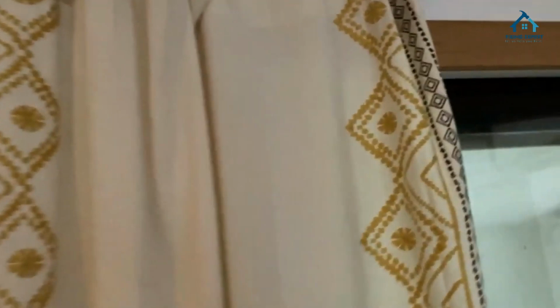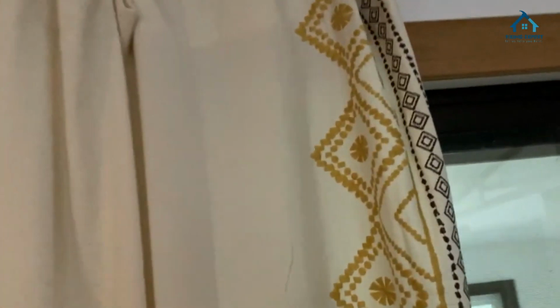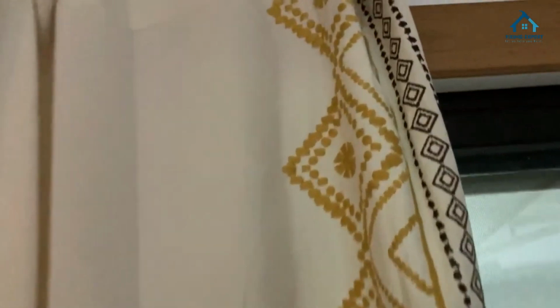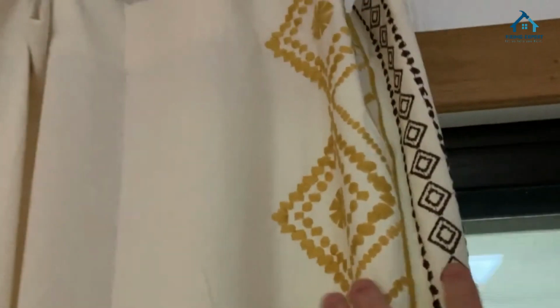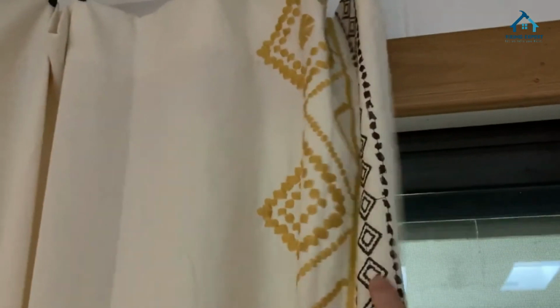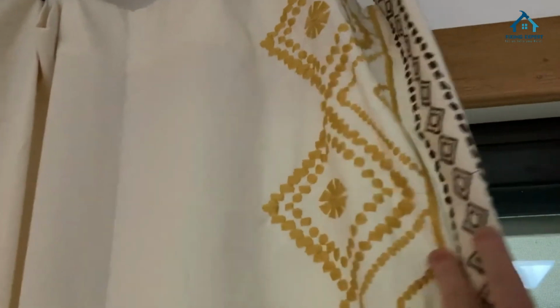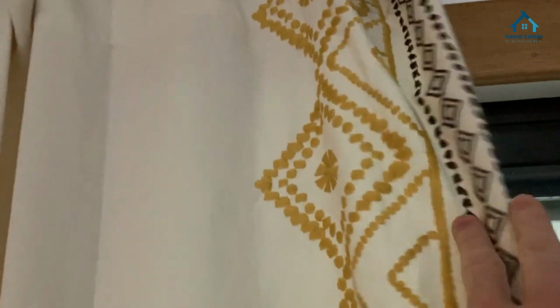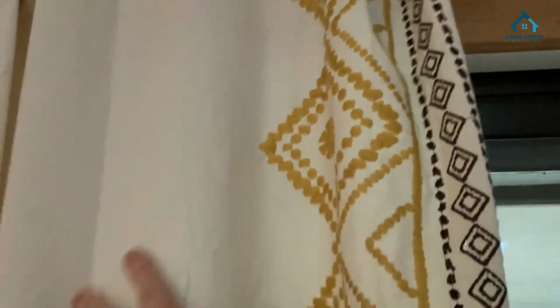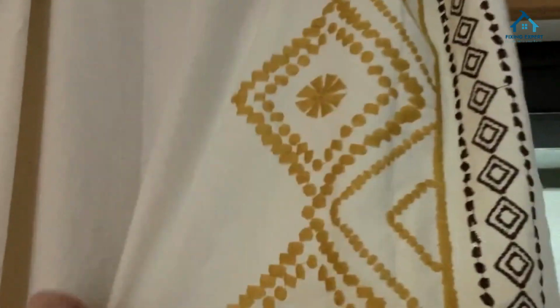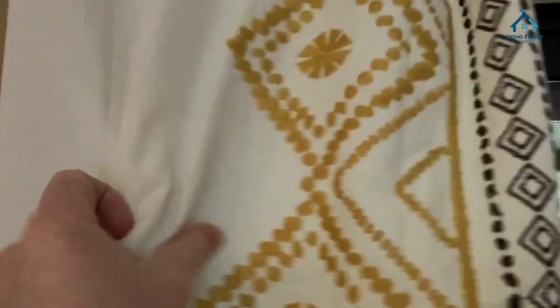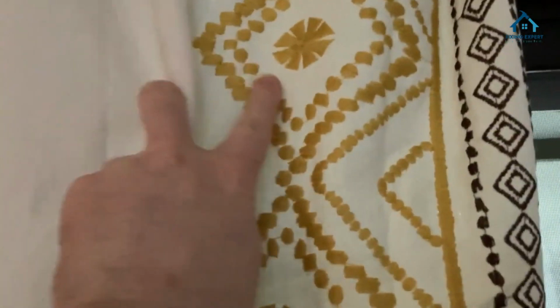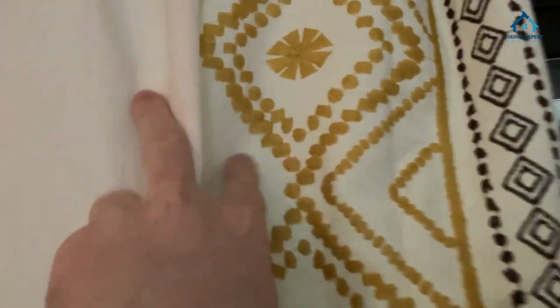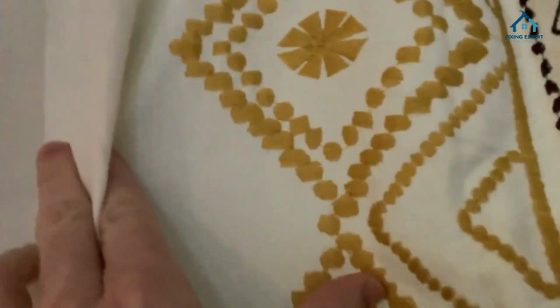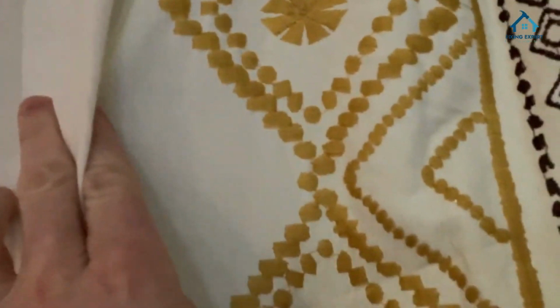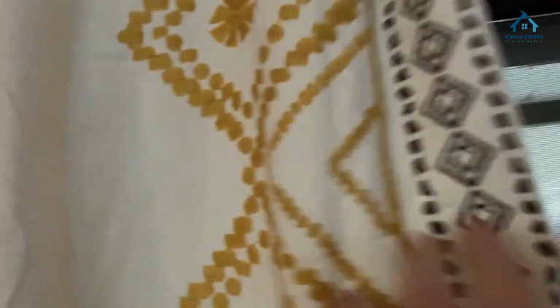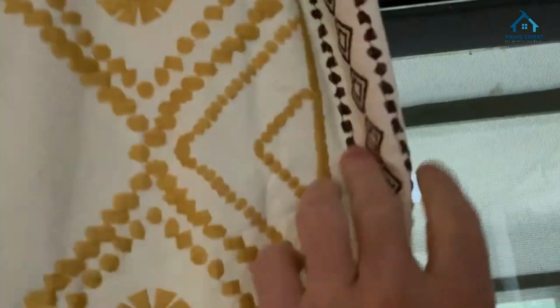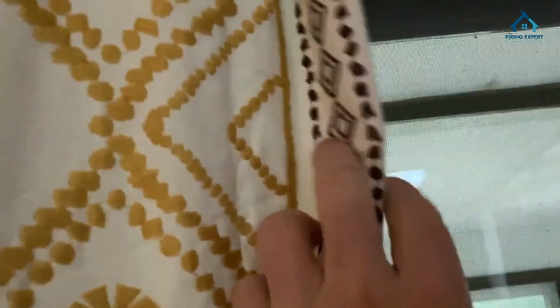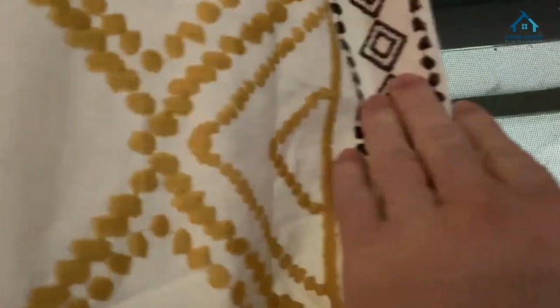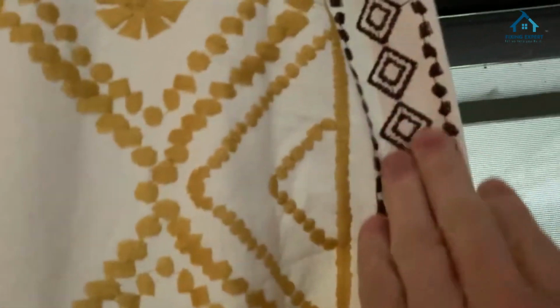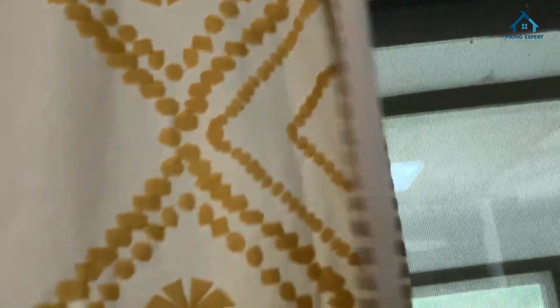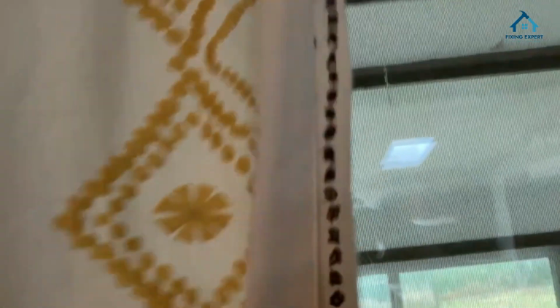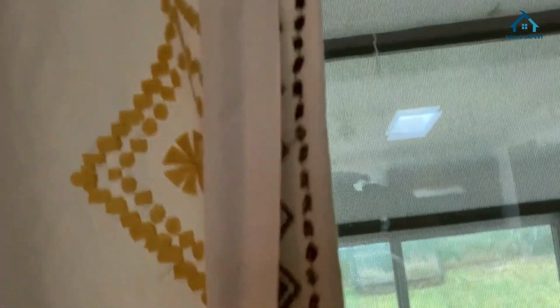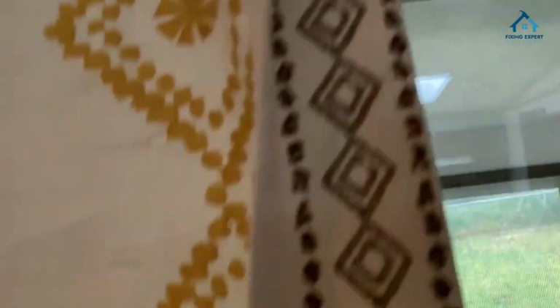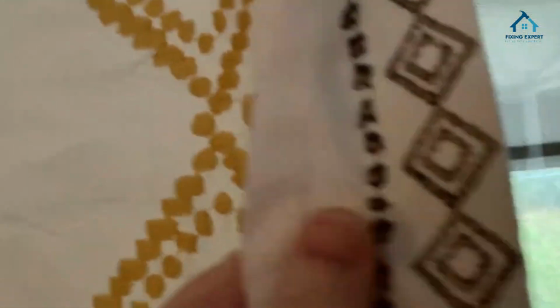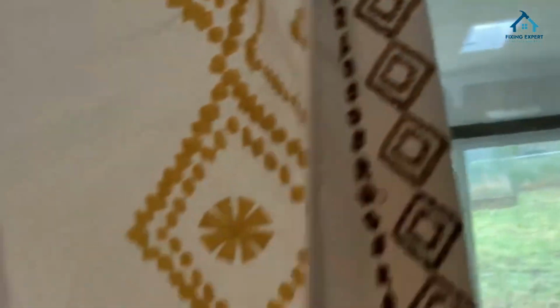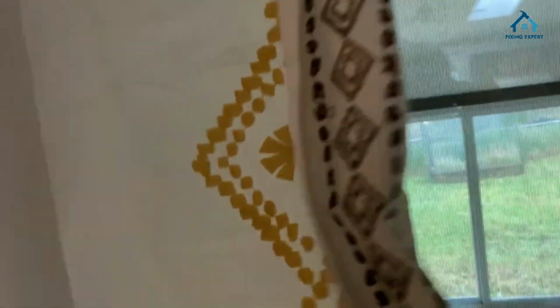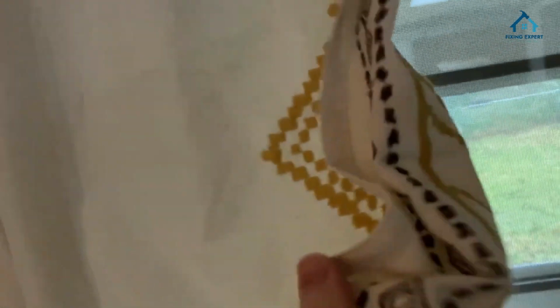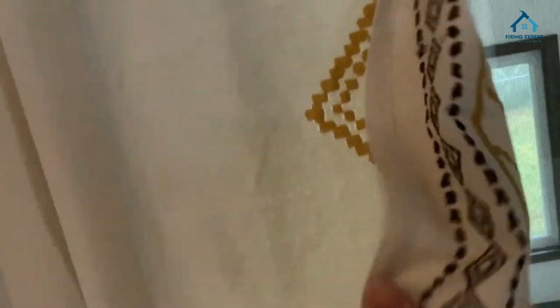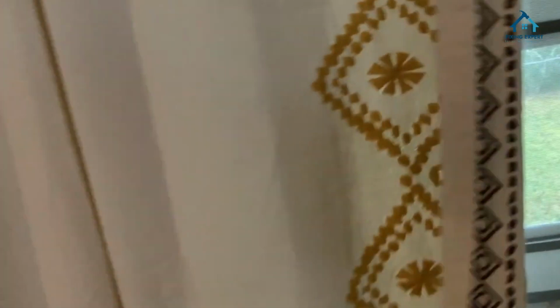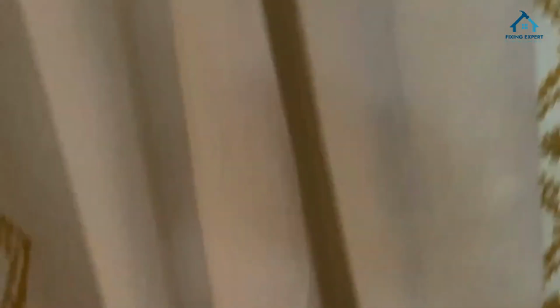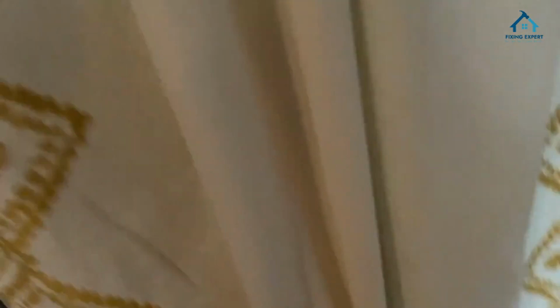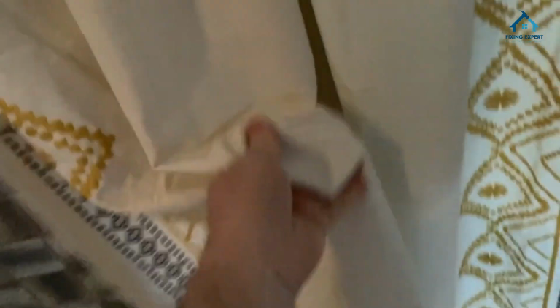Breathable fabric: one of the standout features of linen is its breathability. This means that even when your curtains are drawn, fresh air can flow through, creating a comfortable and airy environment.